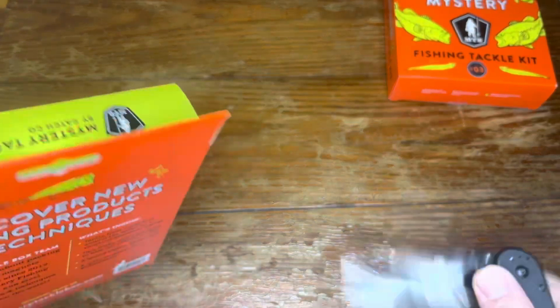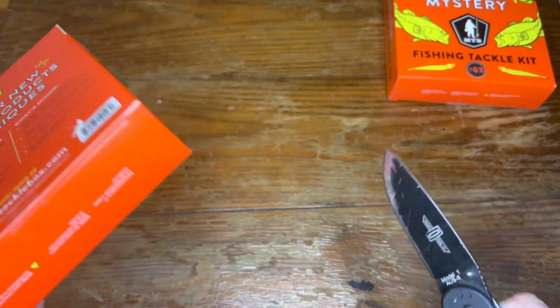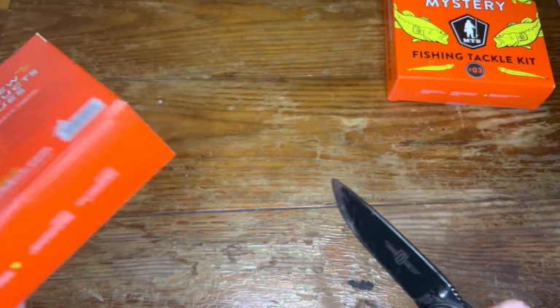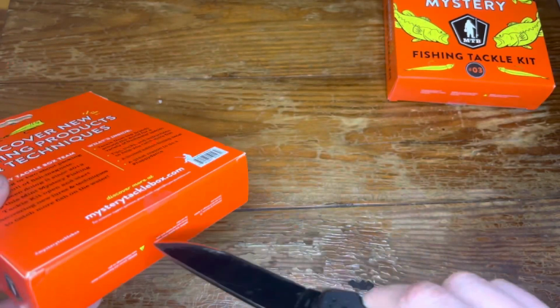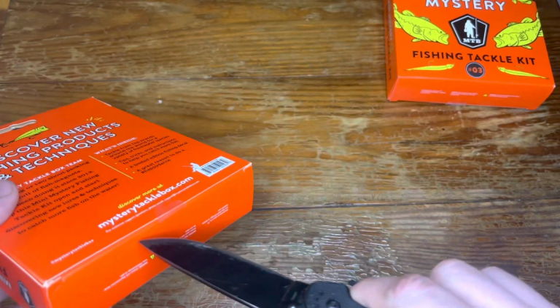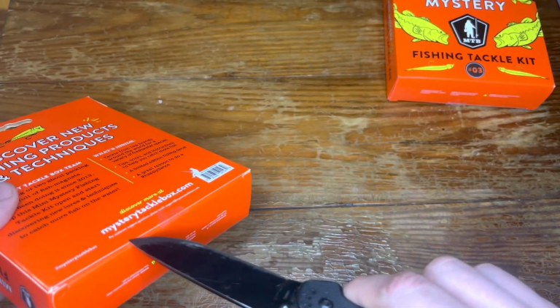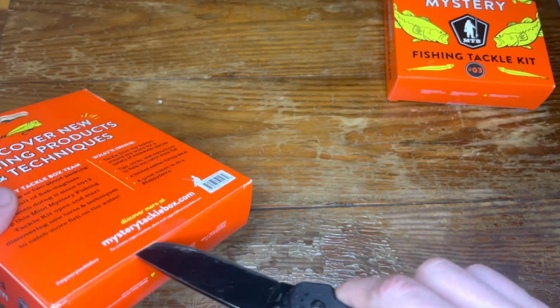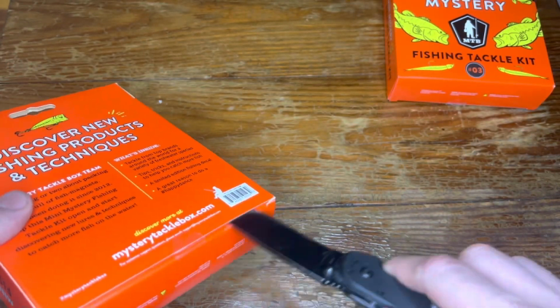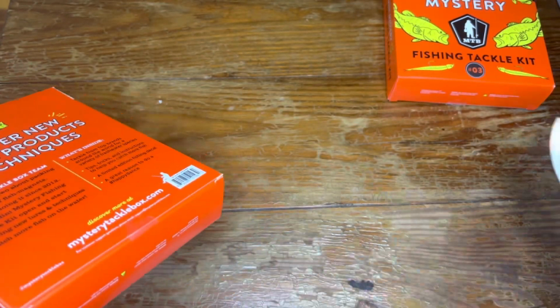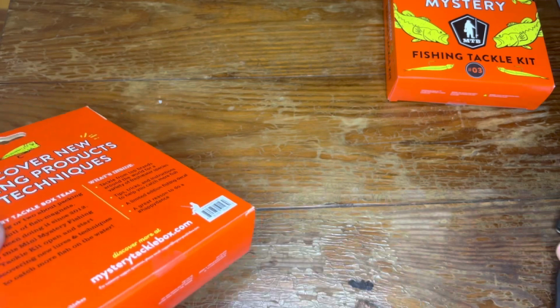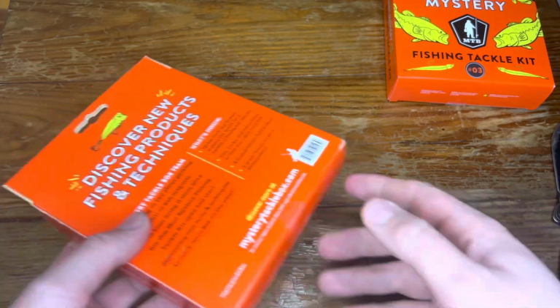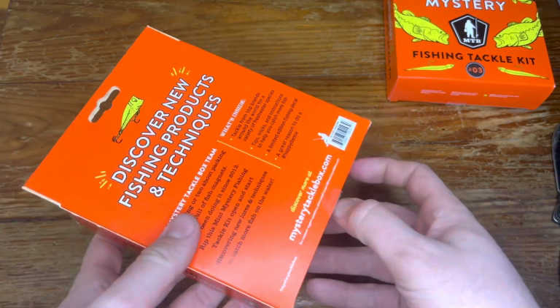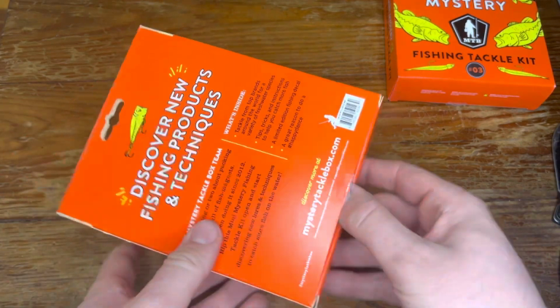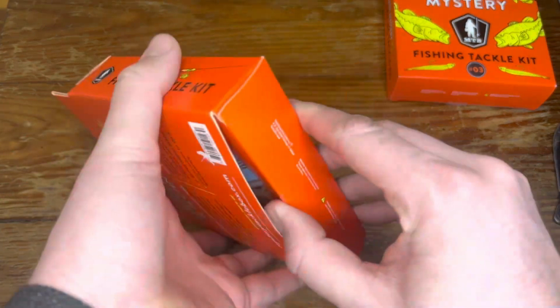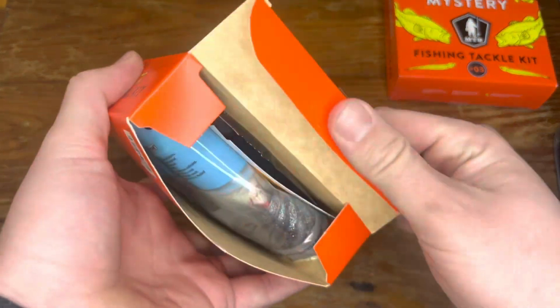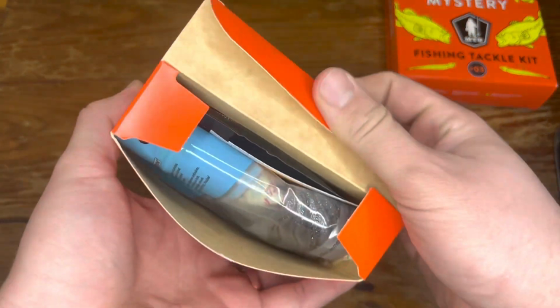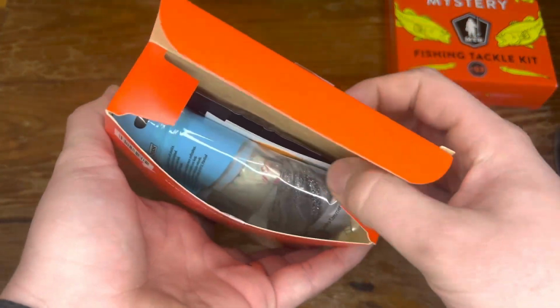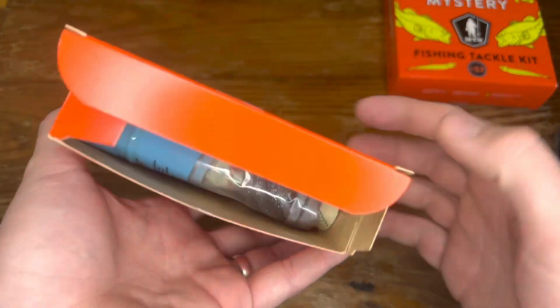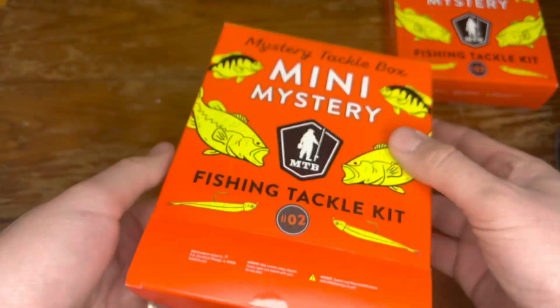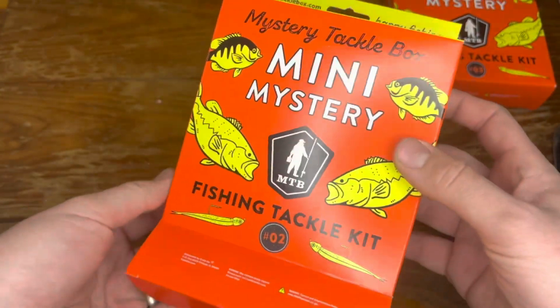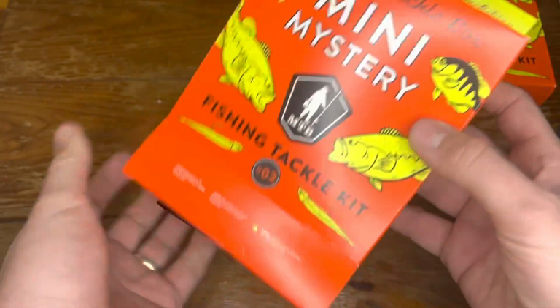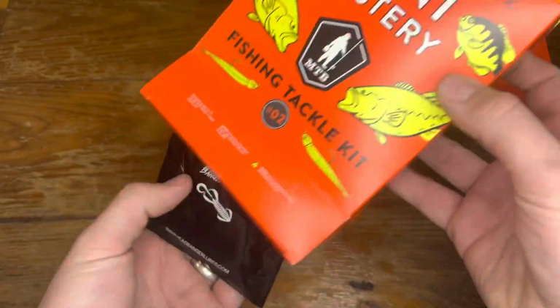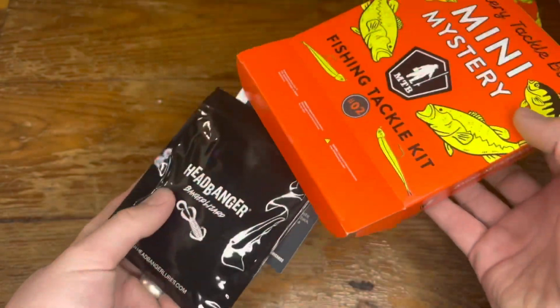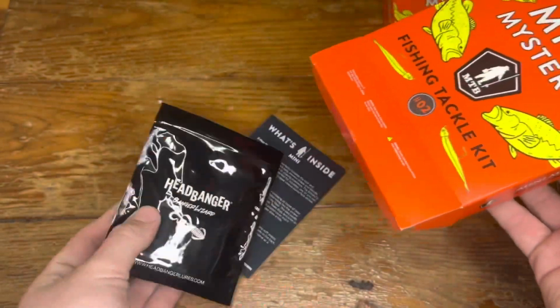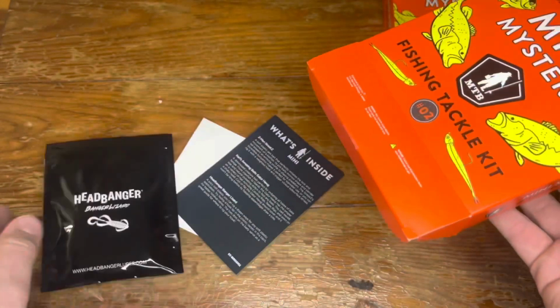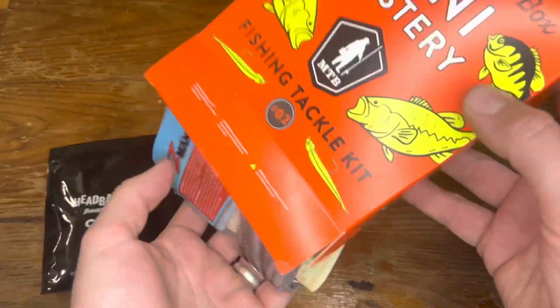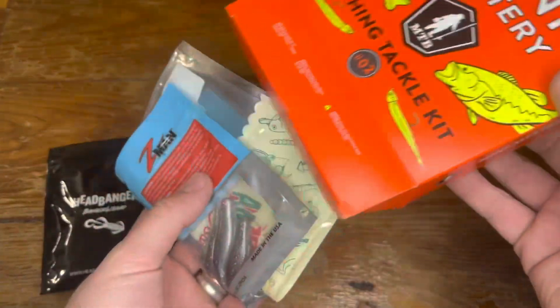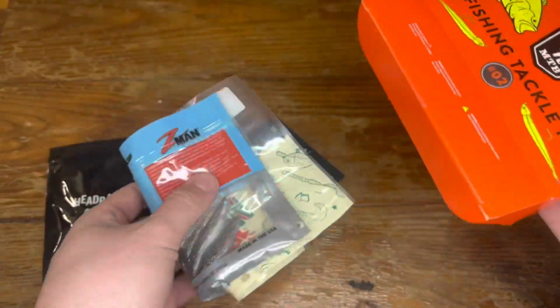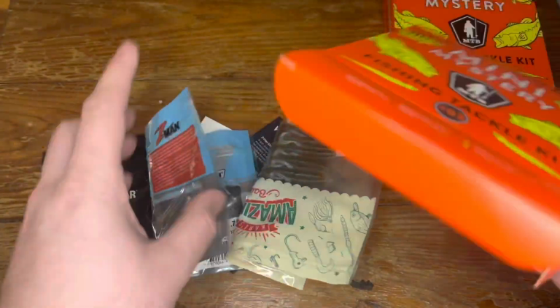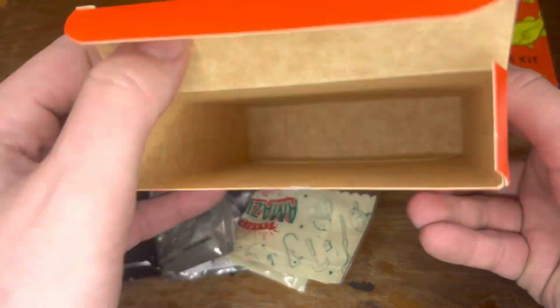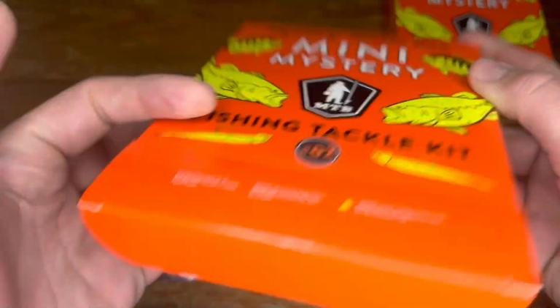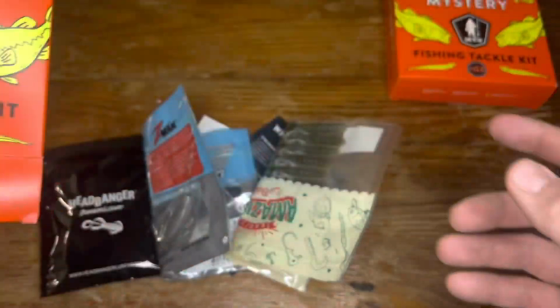I'm just gonna open from the bottom — looks easier to get in. Cut that tape and see what's in here. All right, right off the bat I see some soft plastics. Let's see — is that everything? That's it in the box. Set that off to the side.